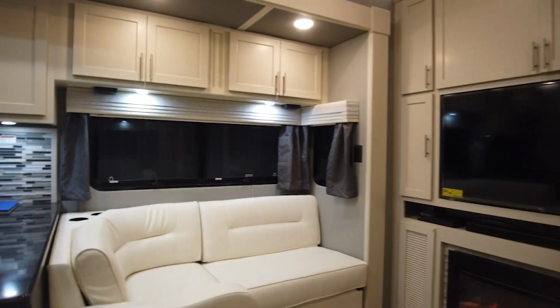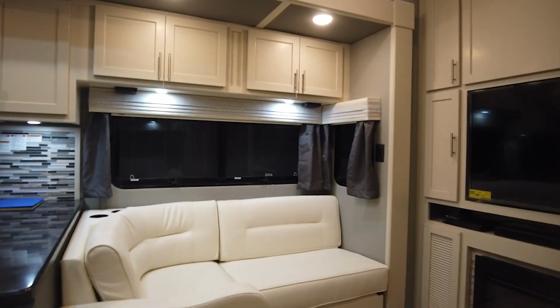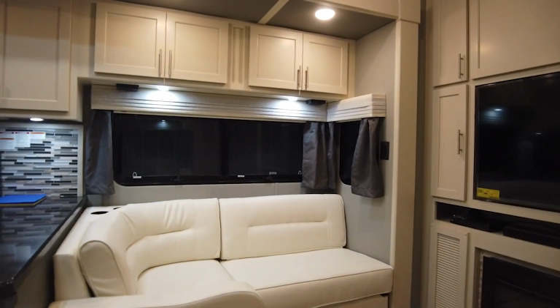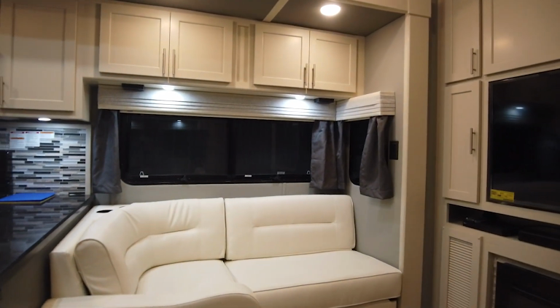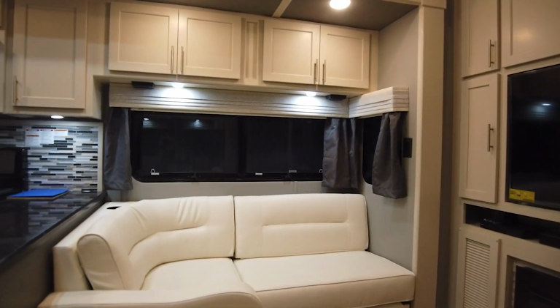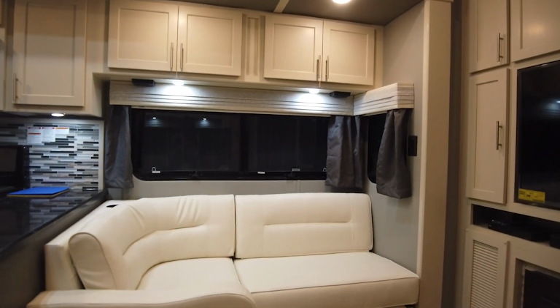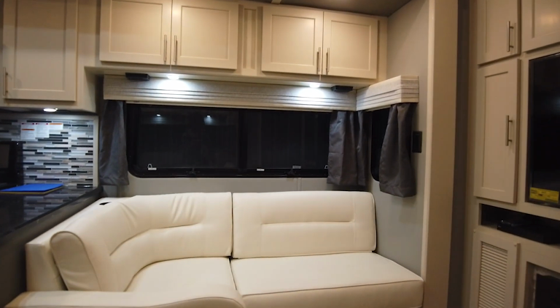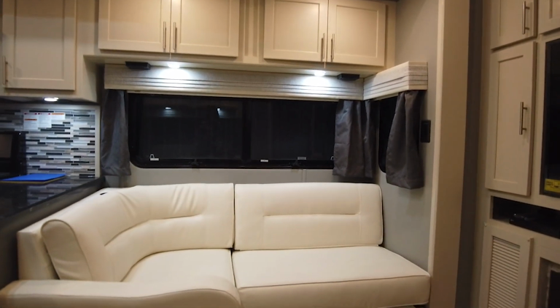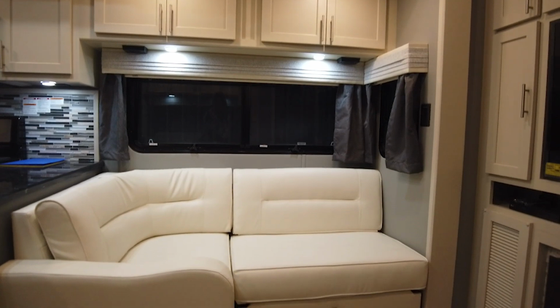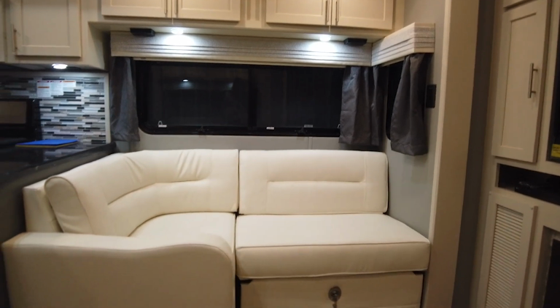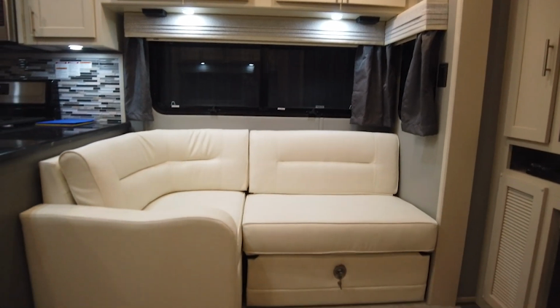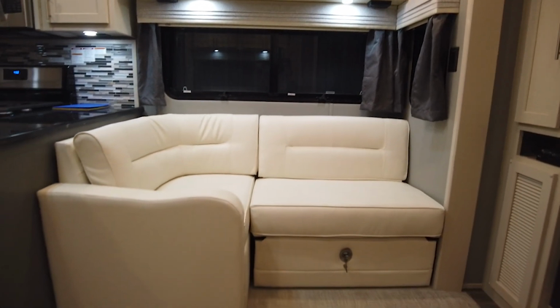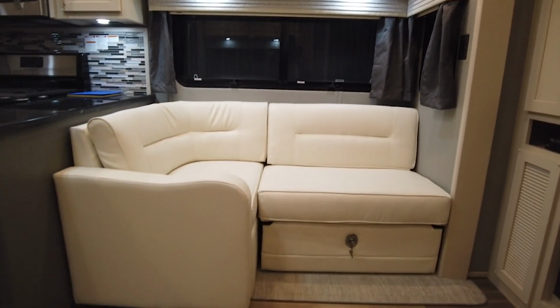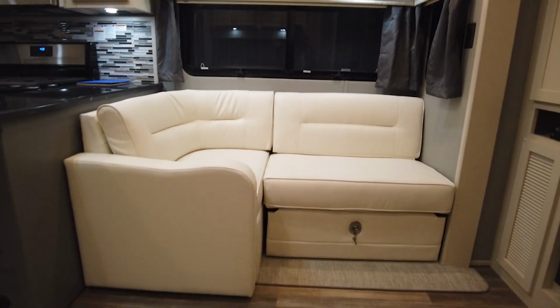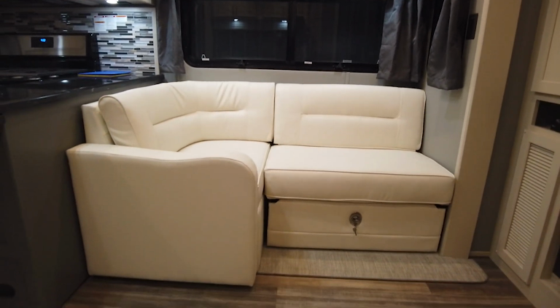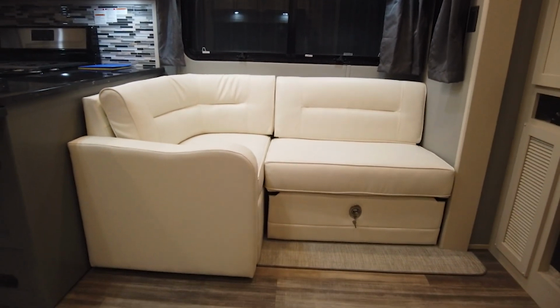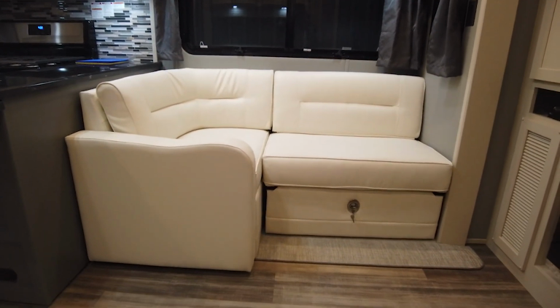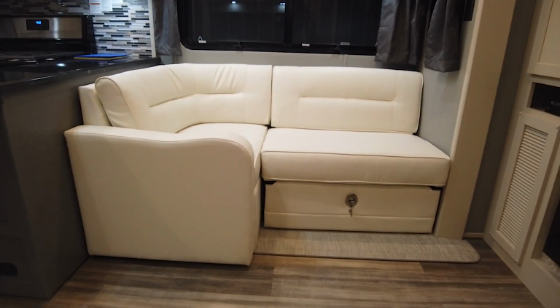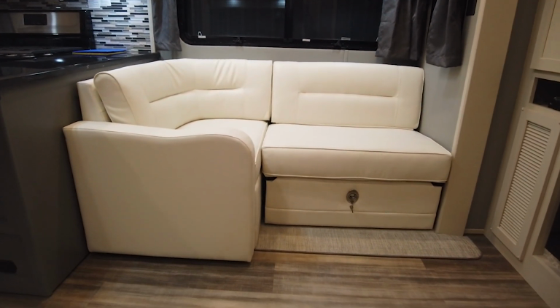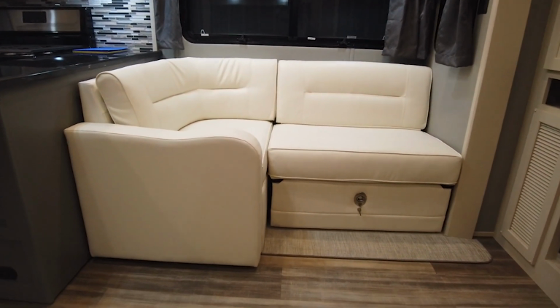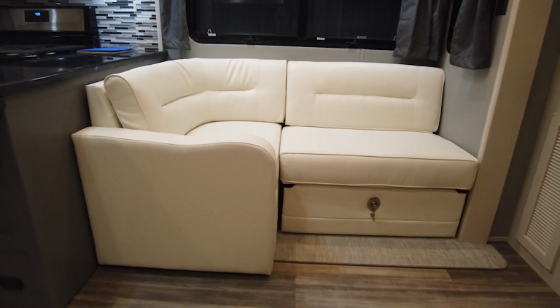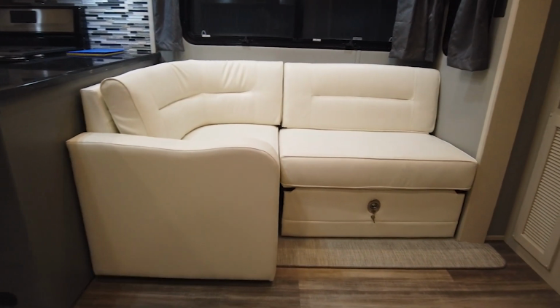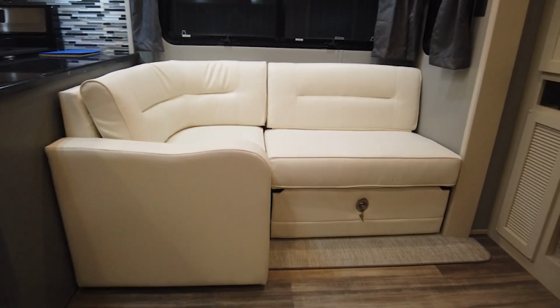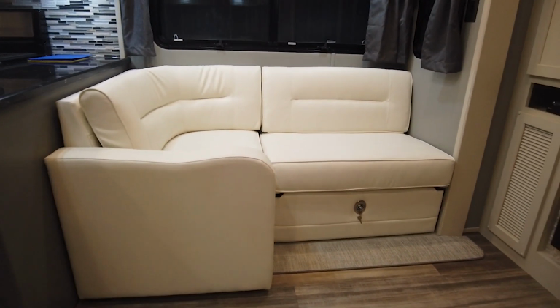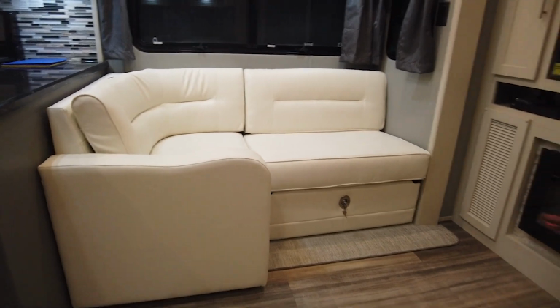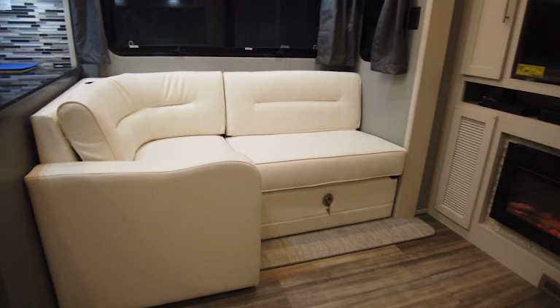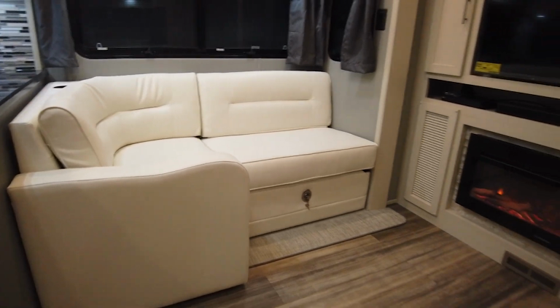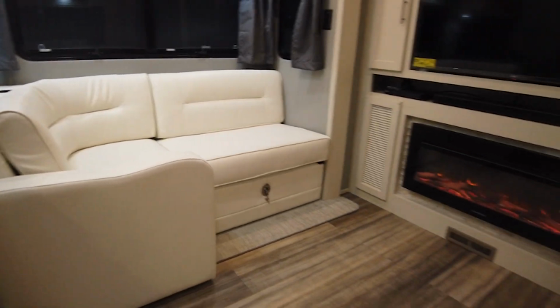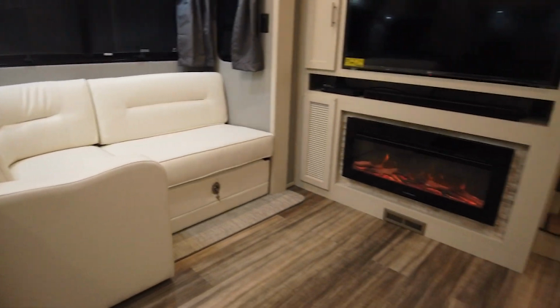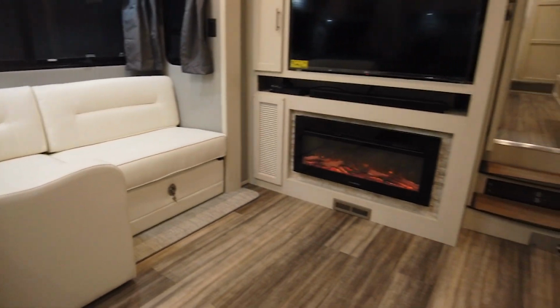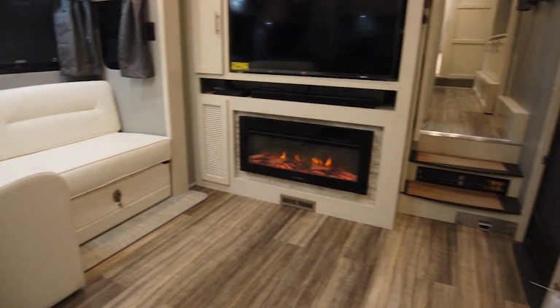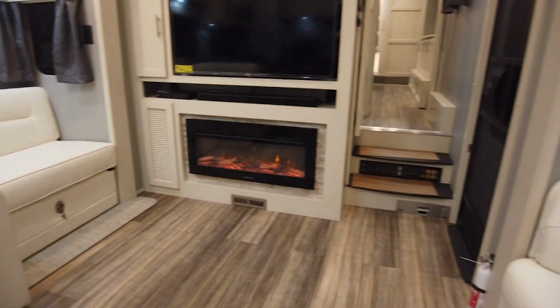The living area has all the typical features: a 4K smart TV, 5,000 BTU furnace, and the L-shaped sofa that pulls out and has storage underneath.